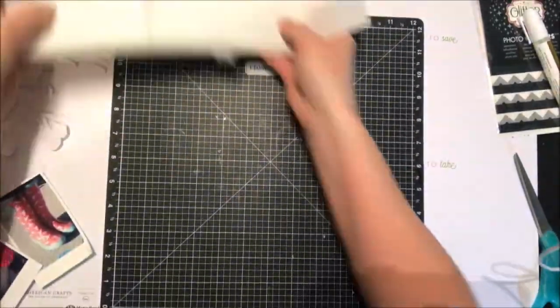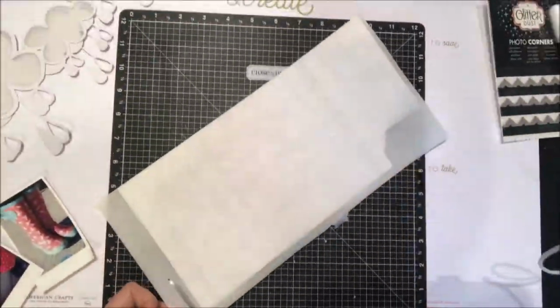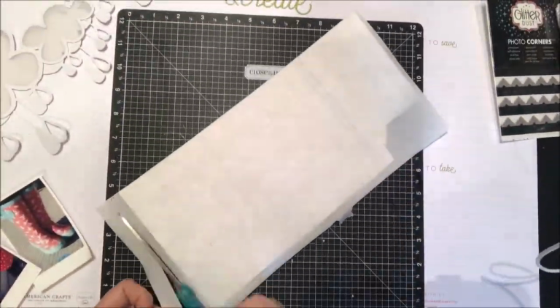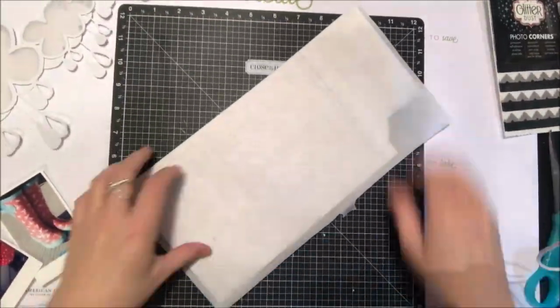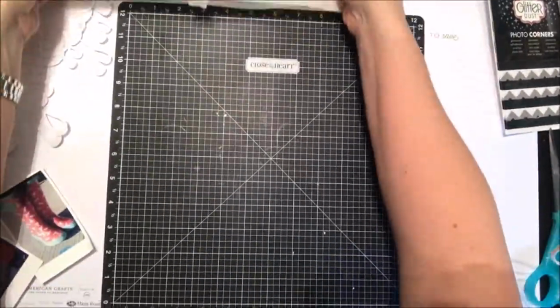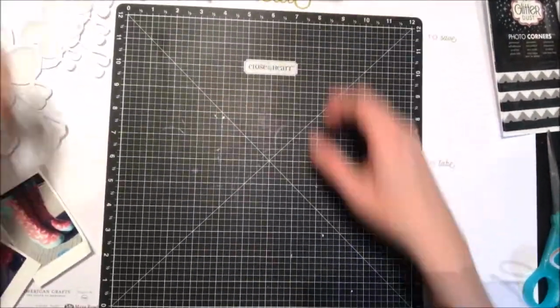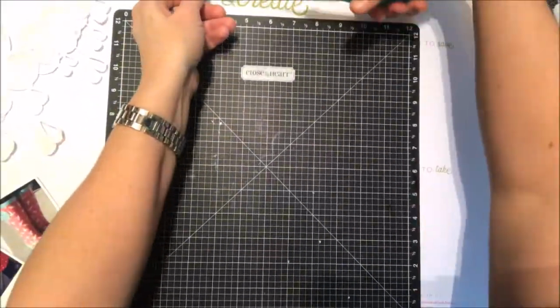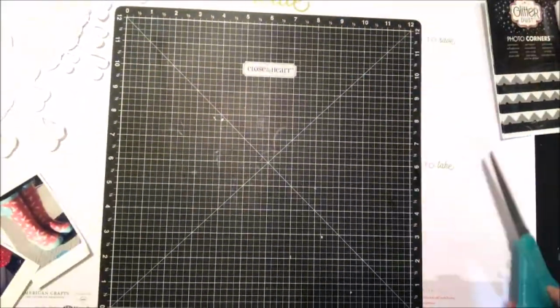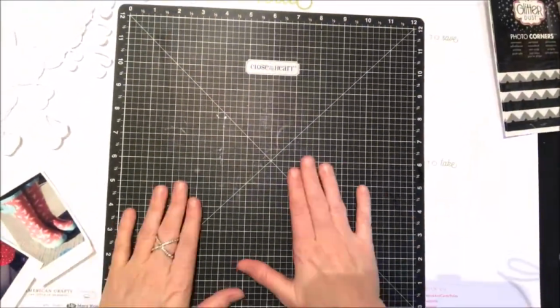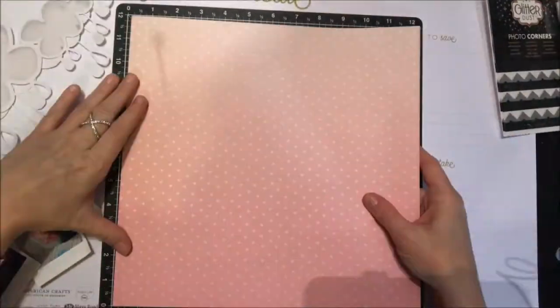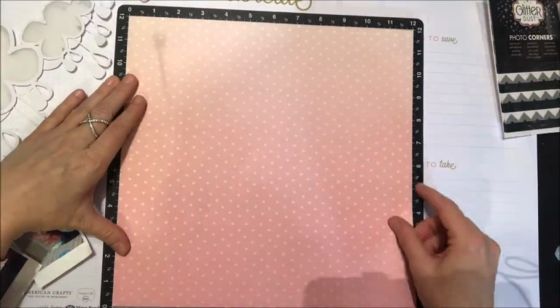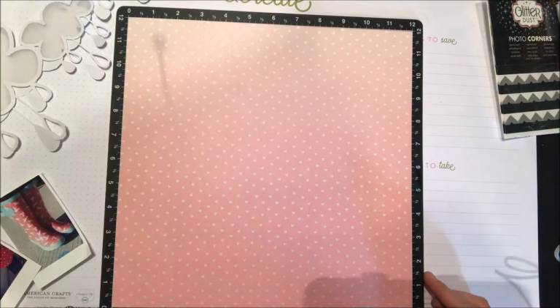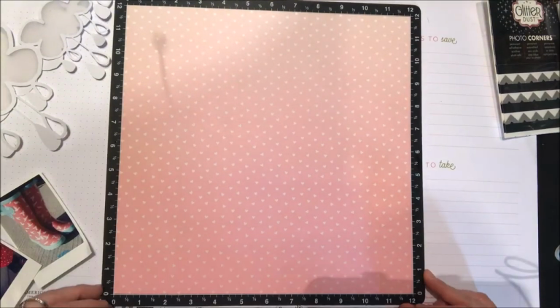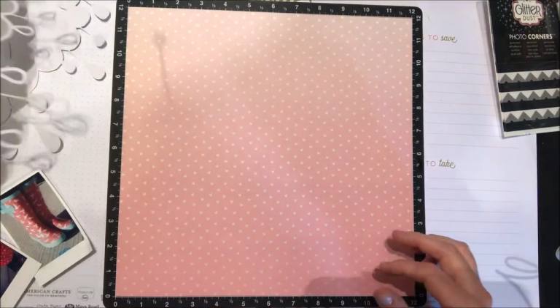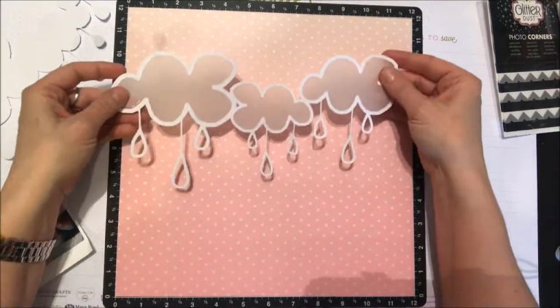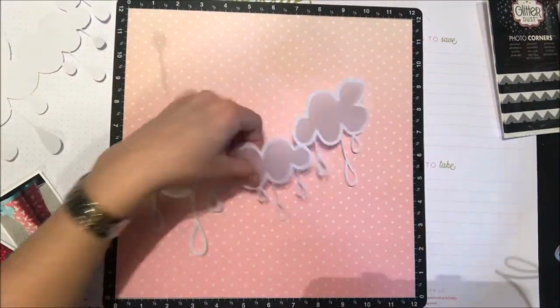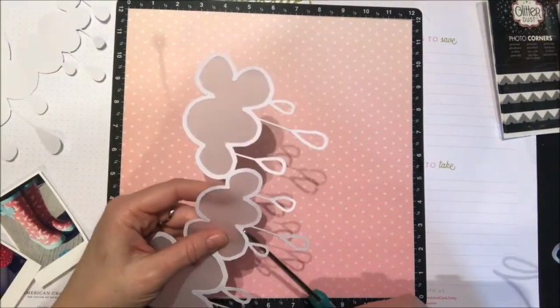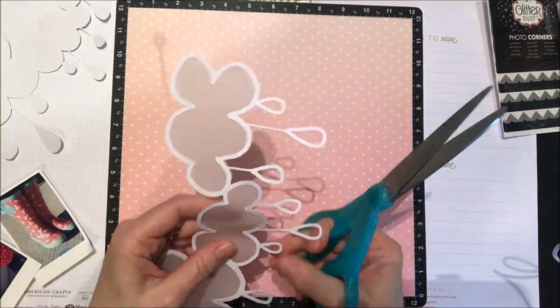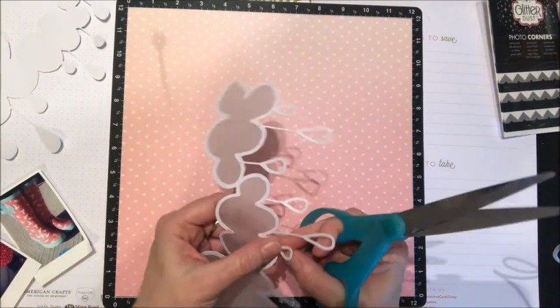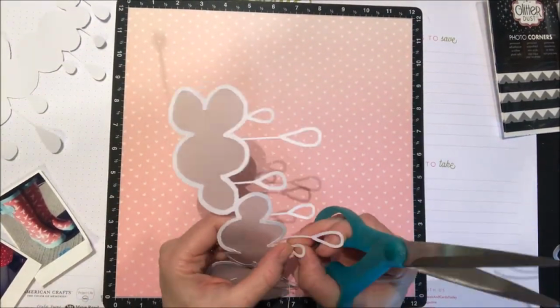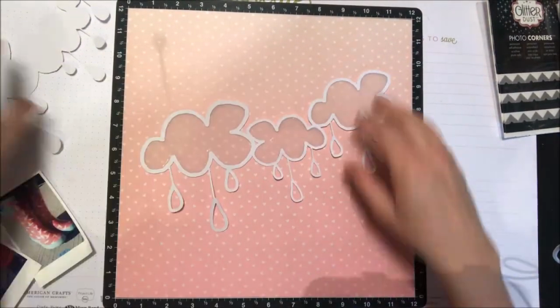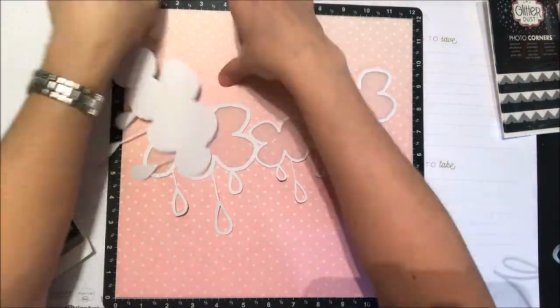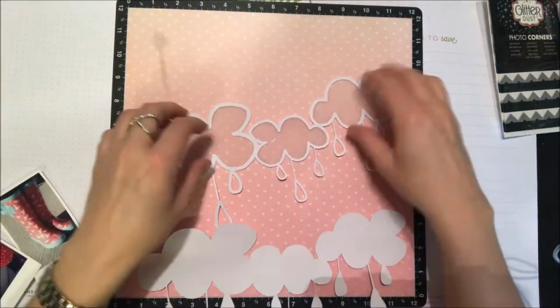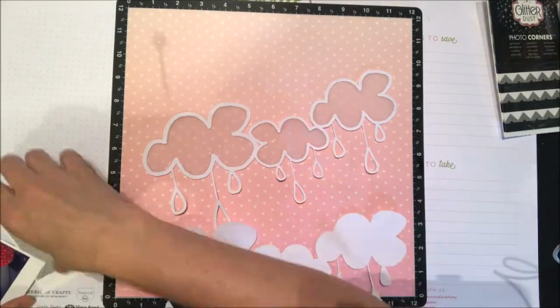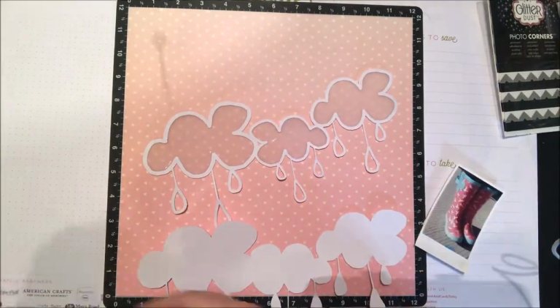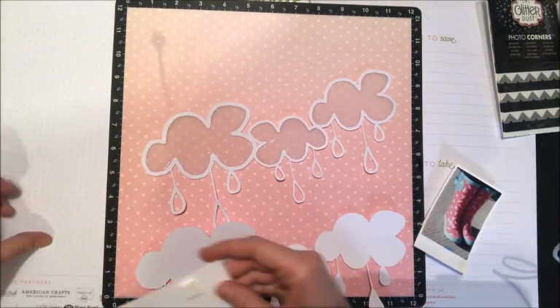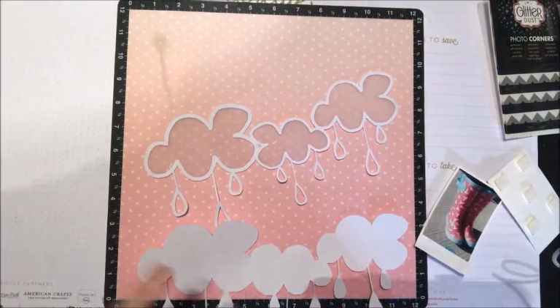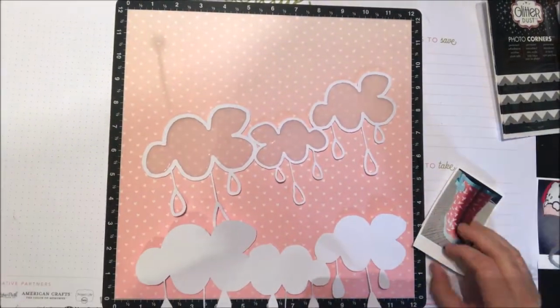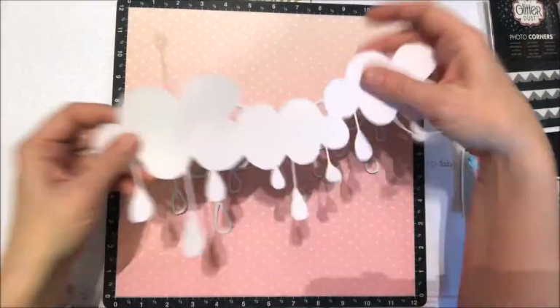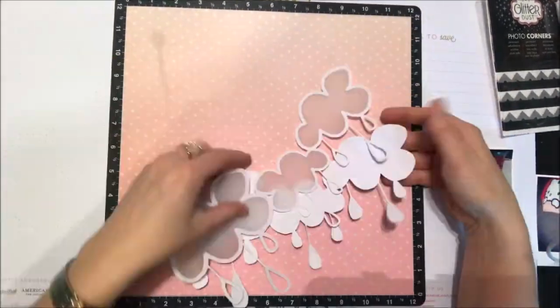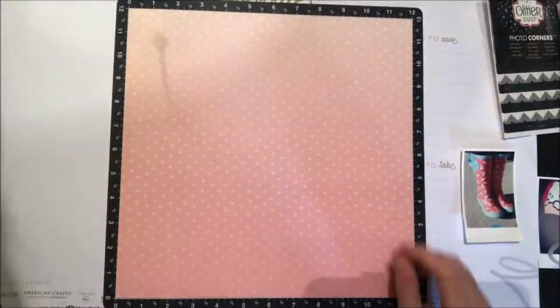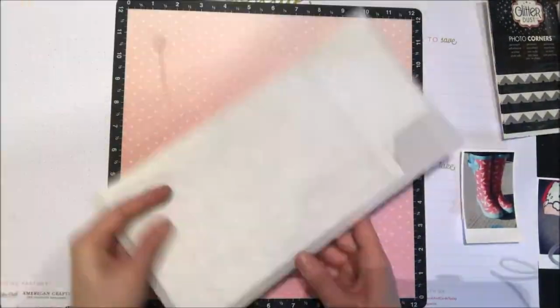Now I have this really fun silver pattern of Decofoil. I'm going to run that through my machine again and just cover up the remaining black area on that toner sheet, so they'll have silver along the top where the clouds are and then that aqua down where the raindrops are.